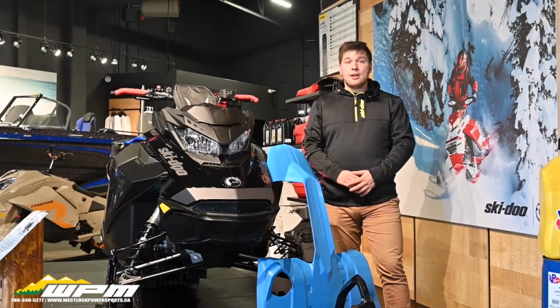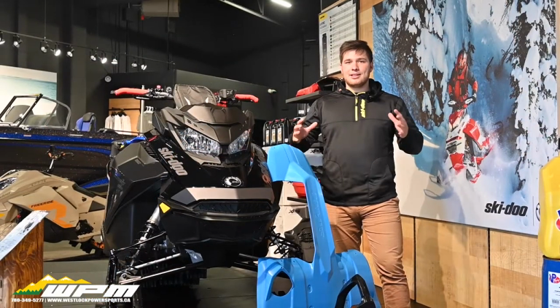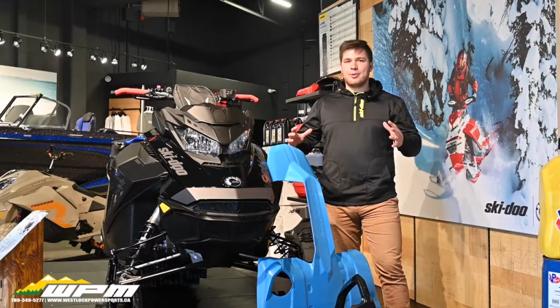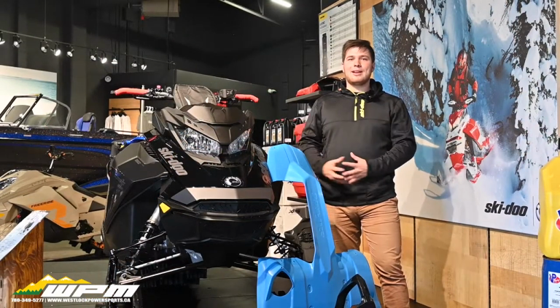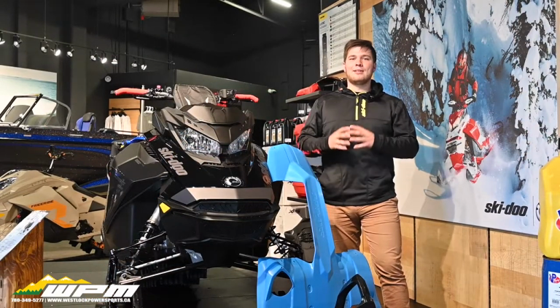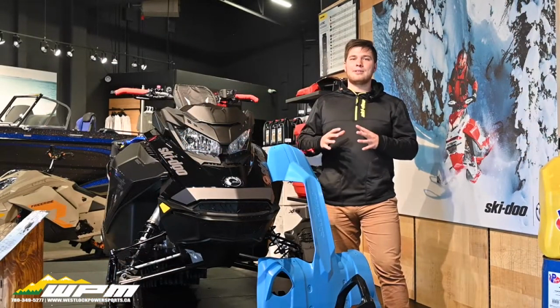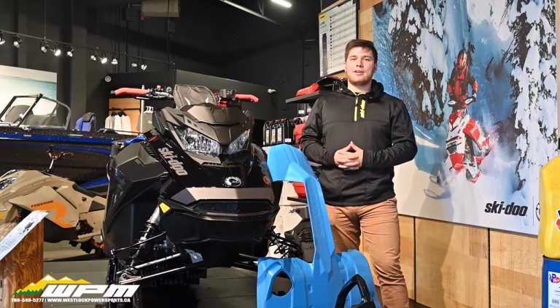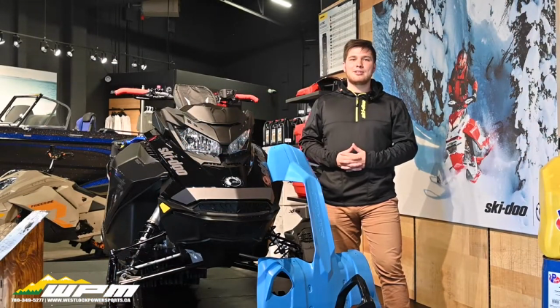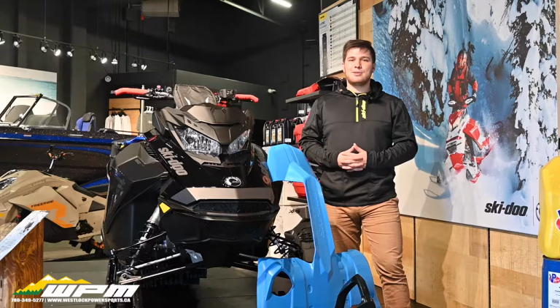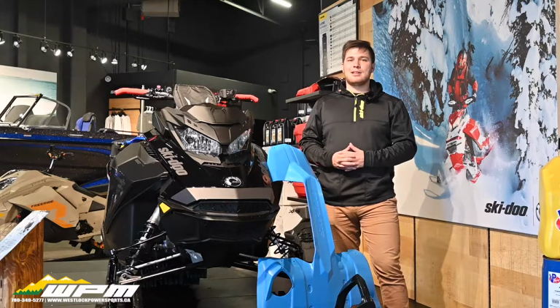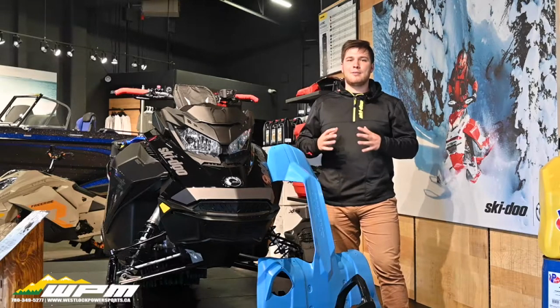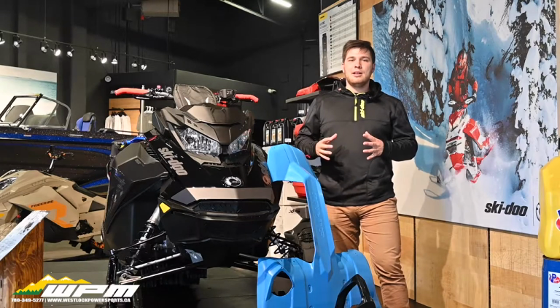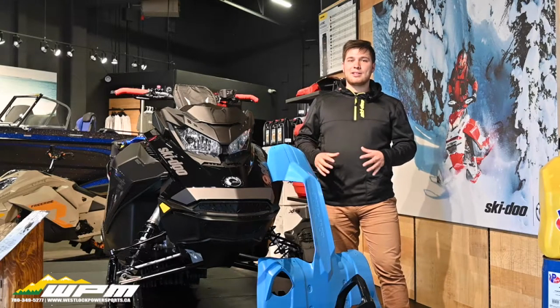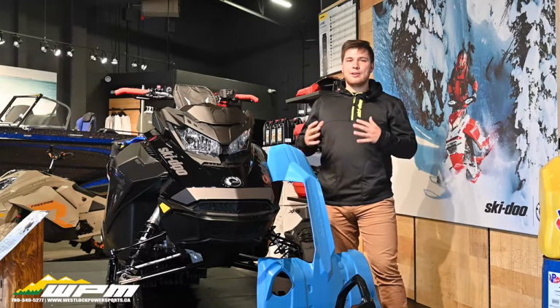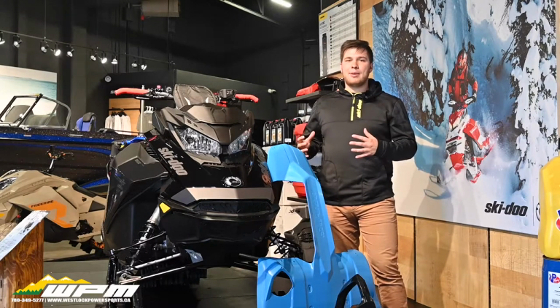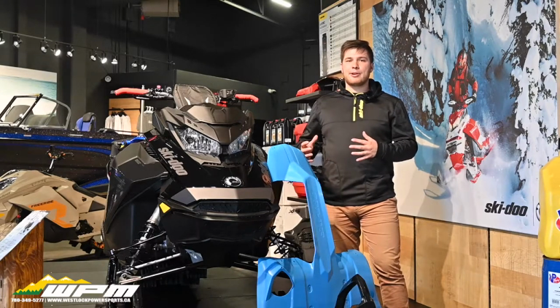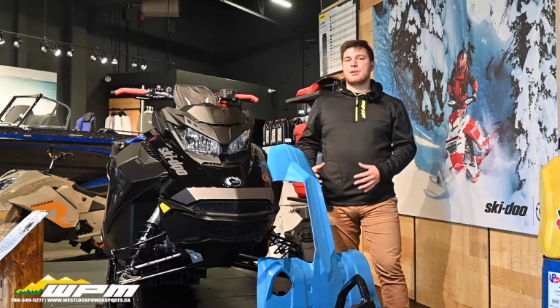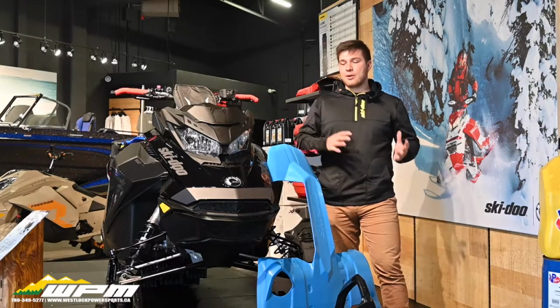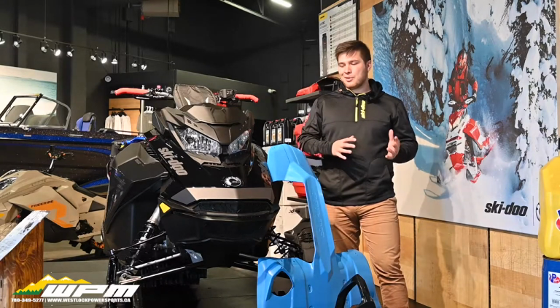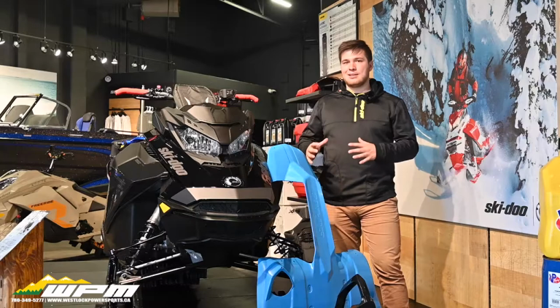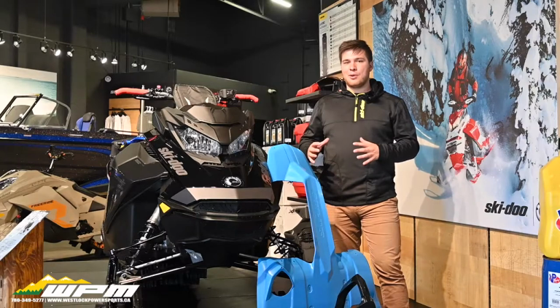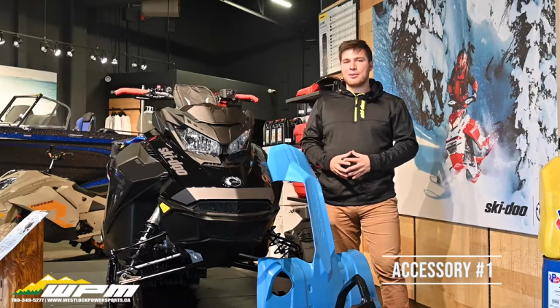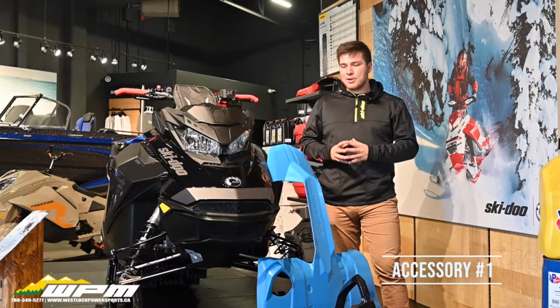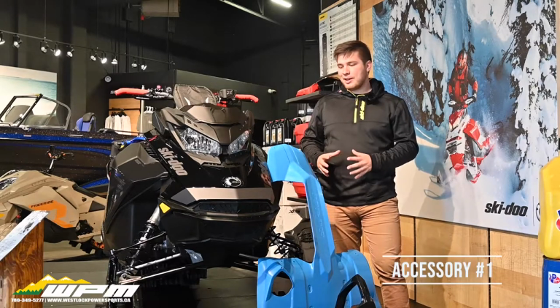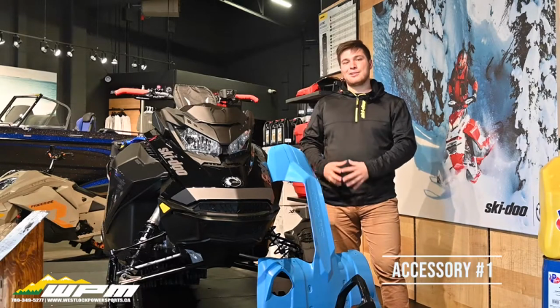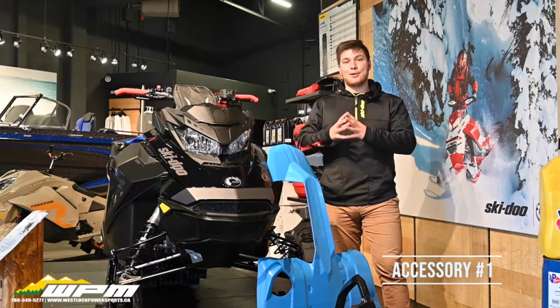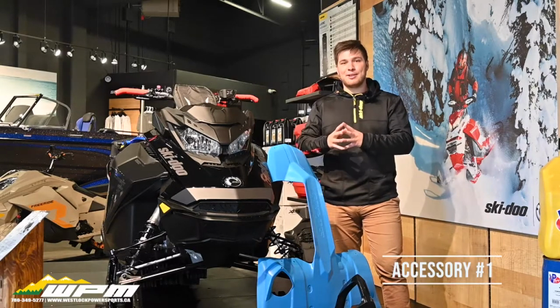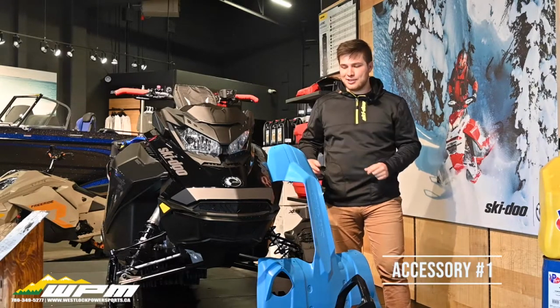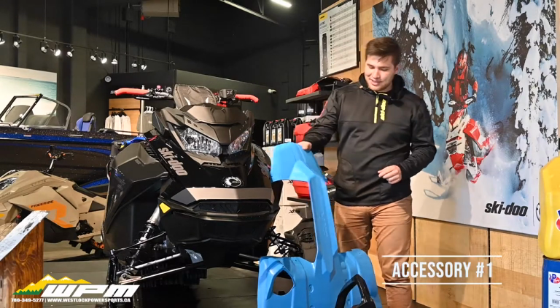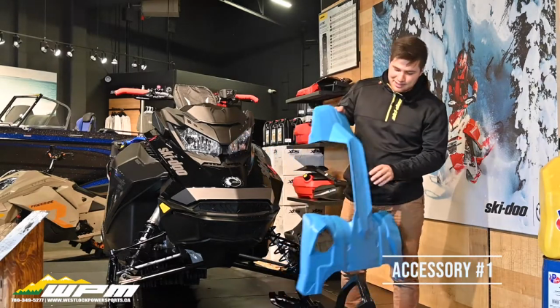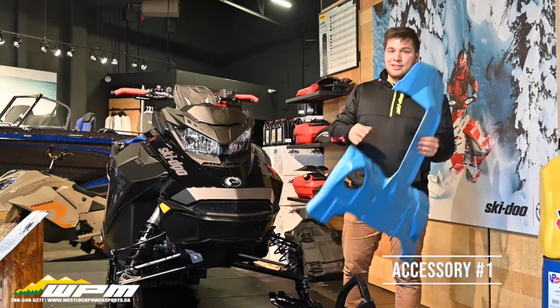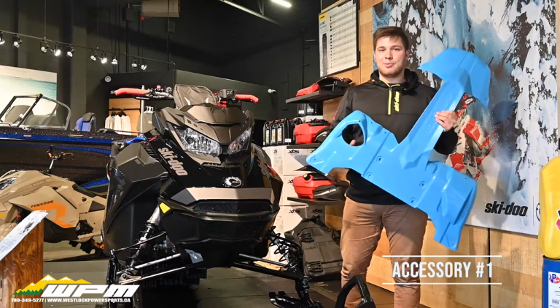Here in Westlock, Alberta, we get a lot of snow and our customers like to use their sleds often. So we get some really good feedback from our customers on what works and what doesn't. One thing that we always recommend — our first recommendation — is the Ski-Doo Skid Plate.